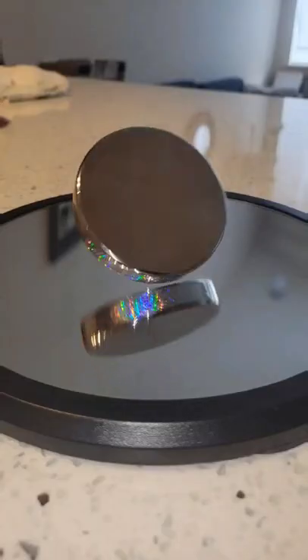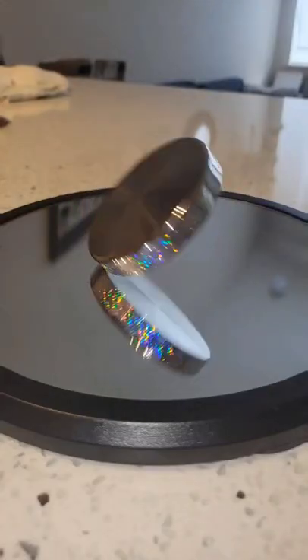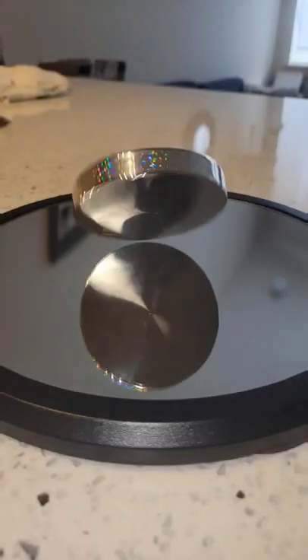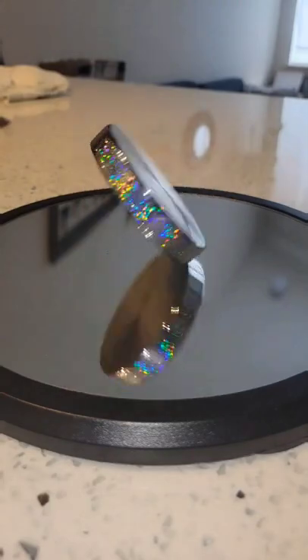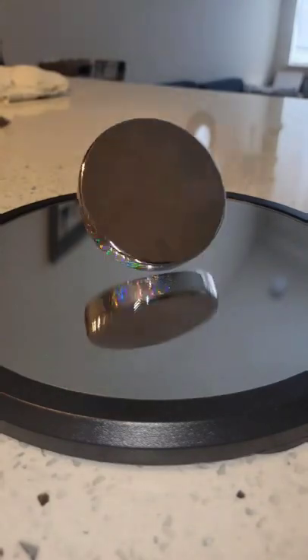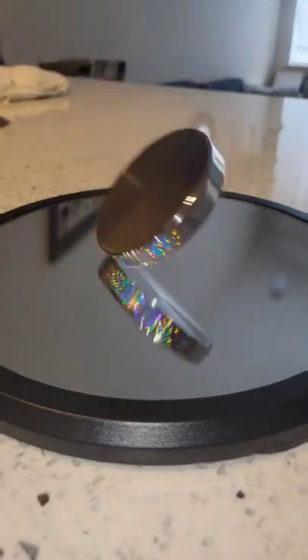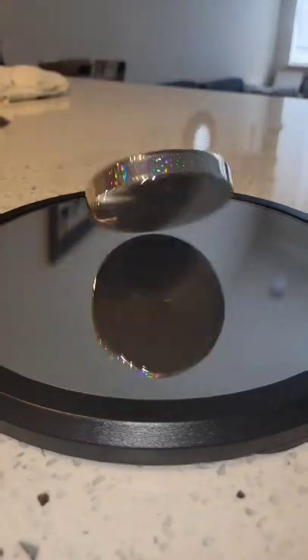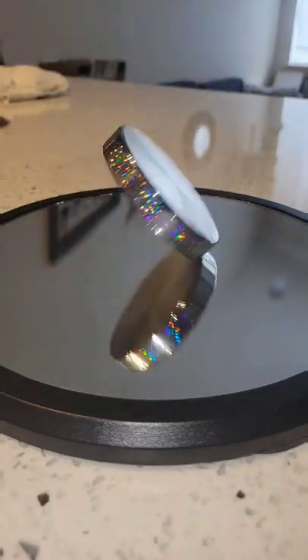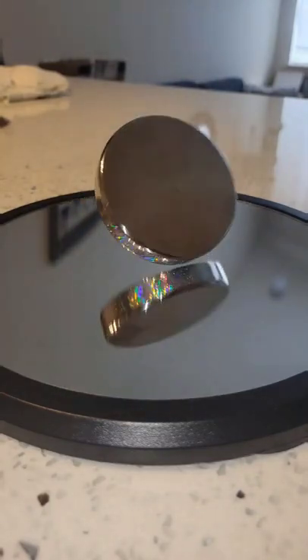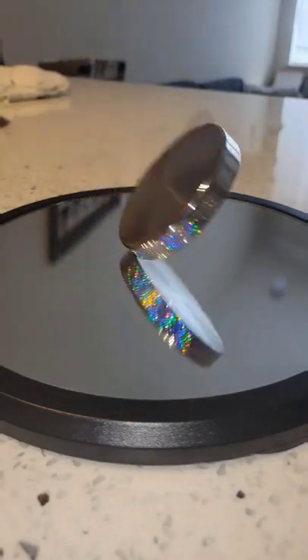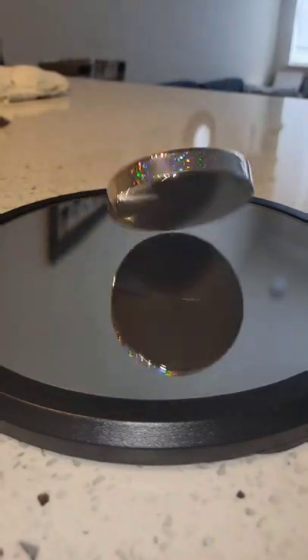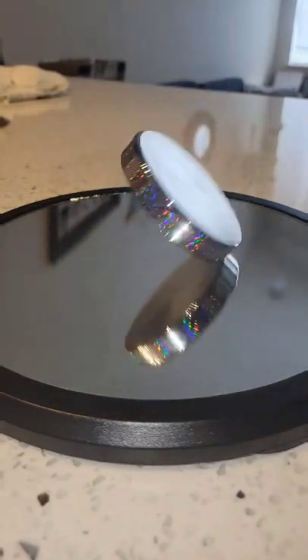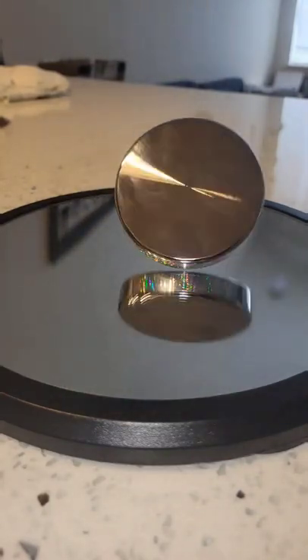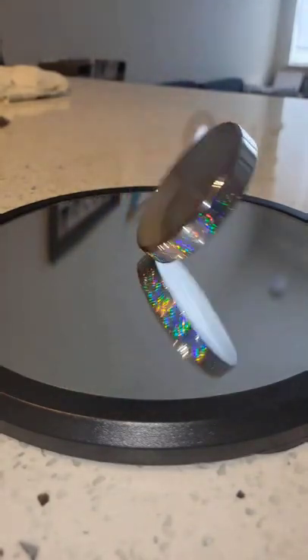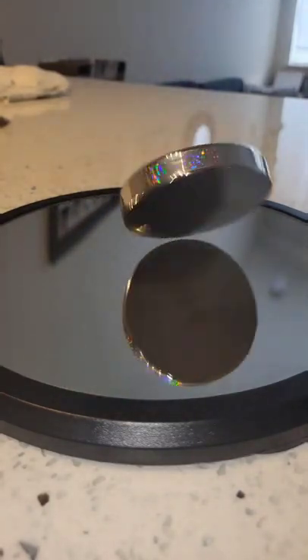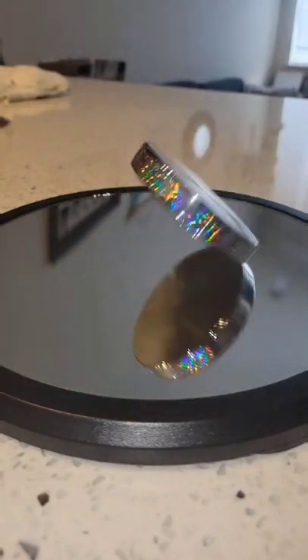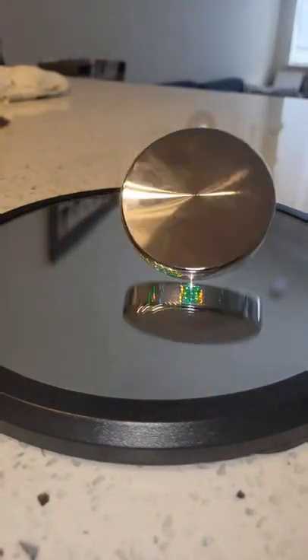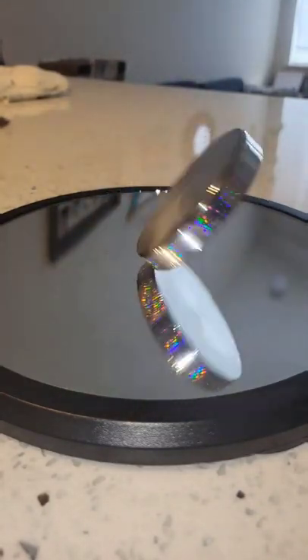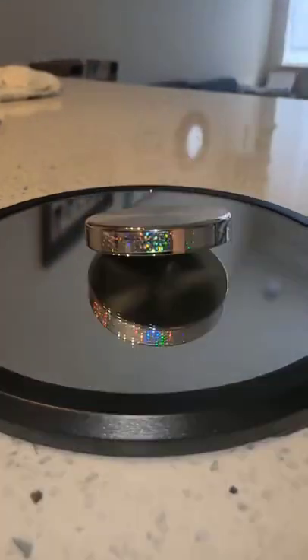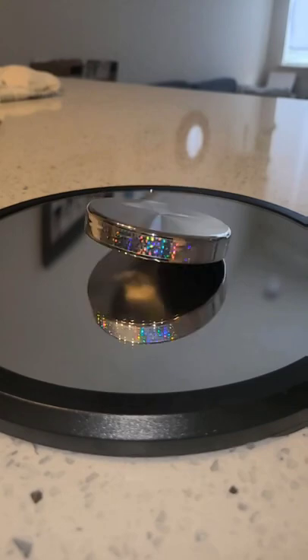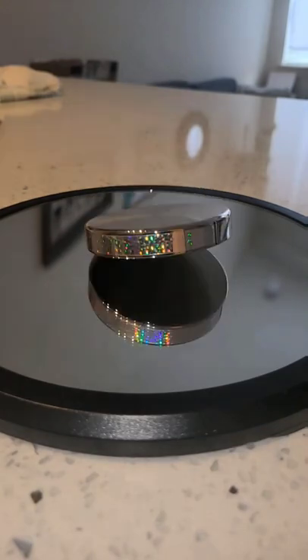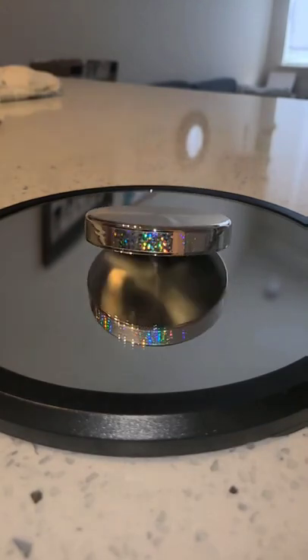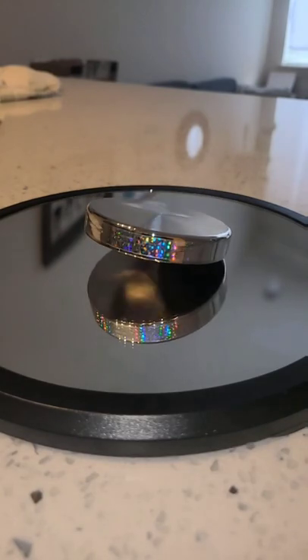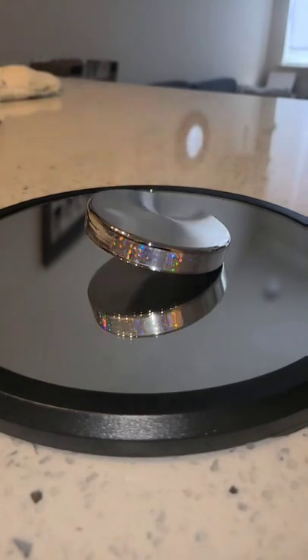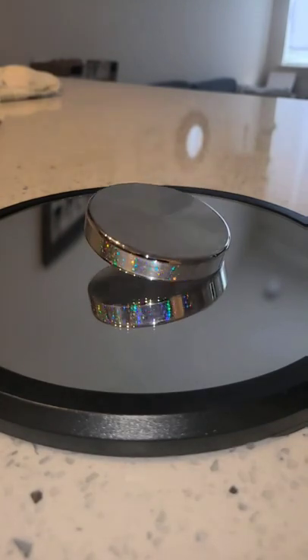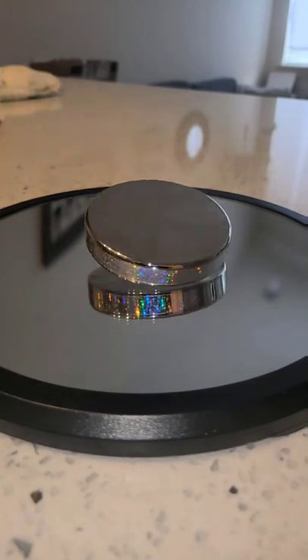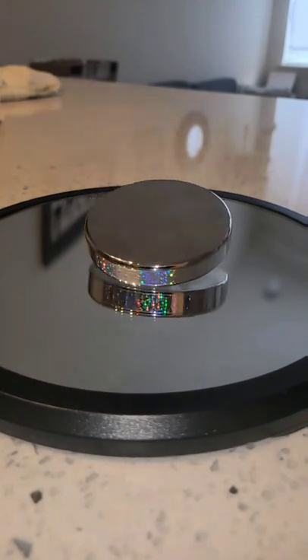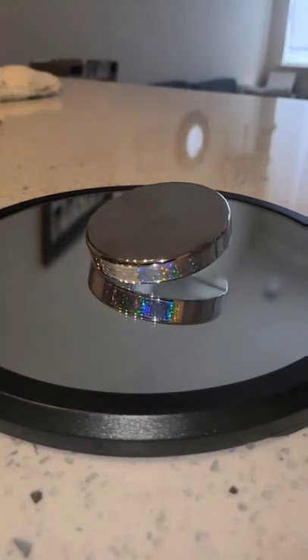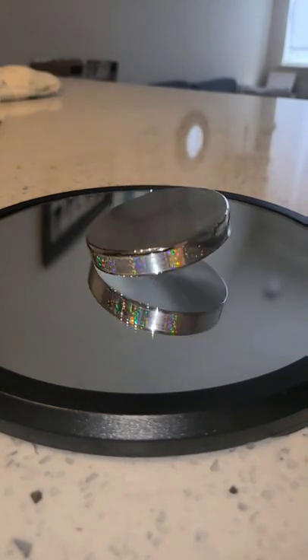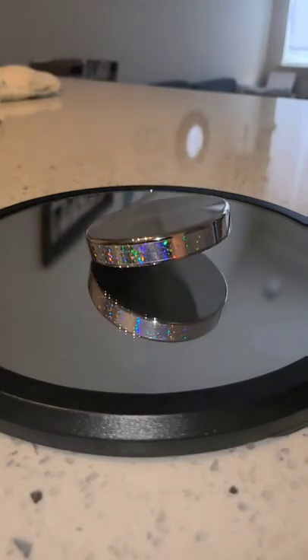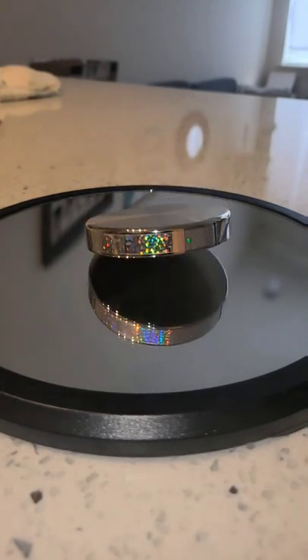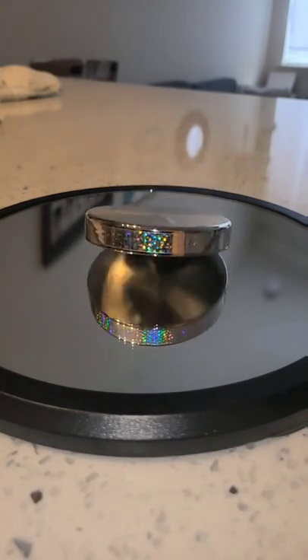Pretty cool, right? The initial angular momentum given to the disc is conserved except for a little bit of friction and air resistance. Having such a precisely machined disc and smooth surface helps it go for so long.